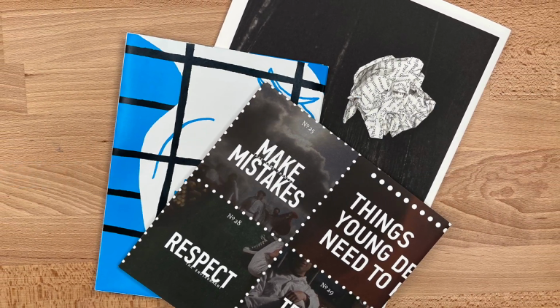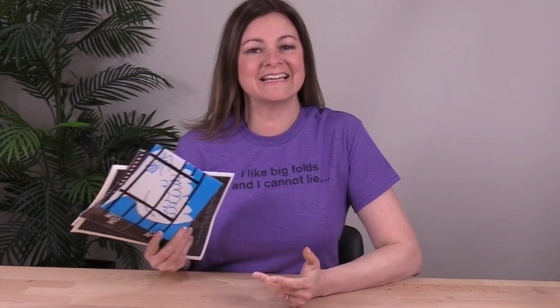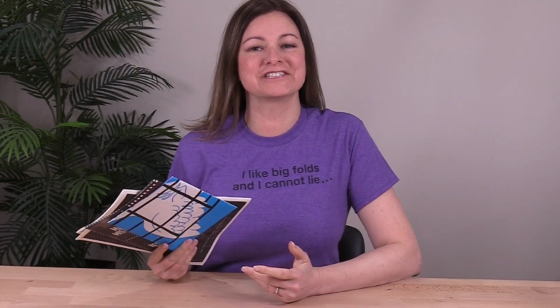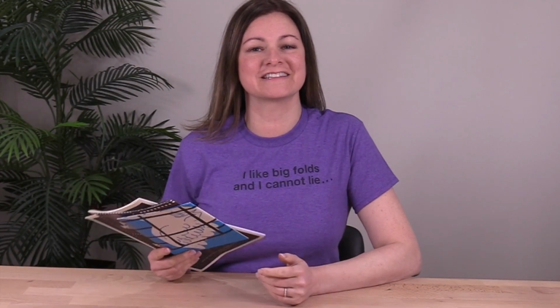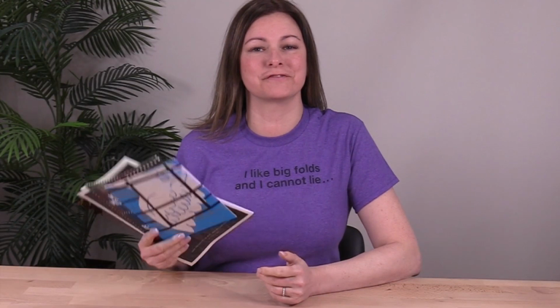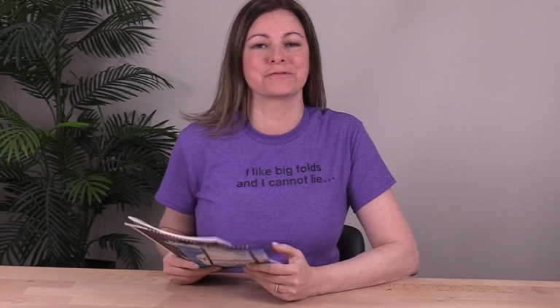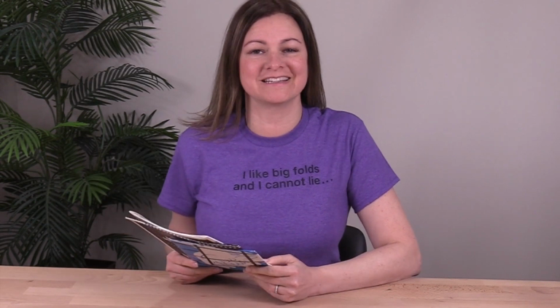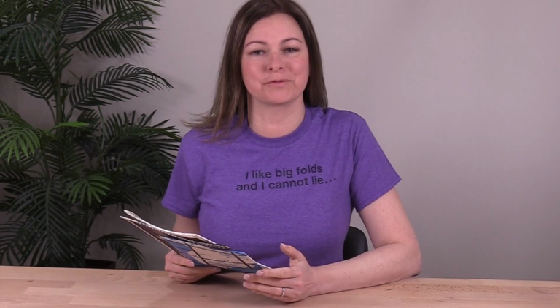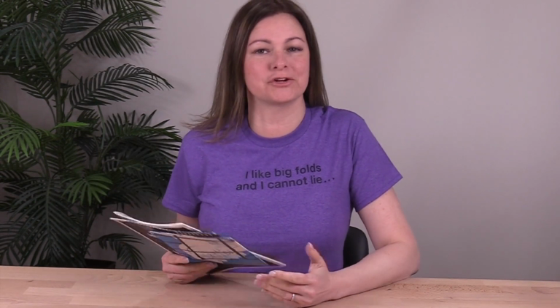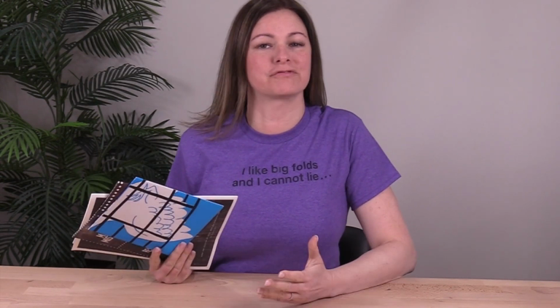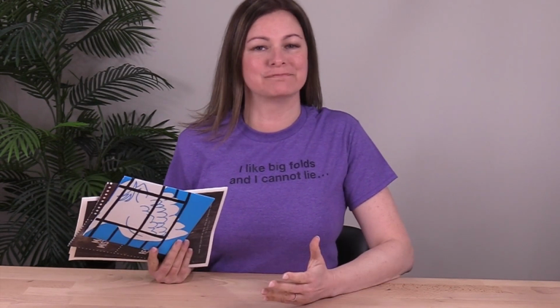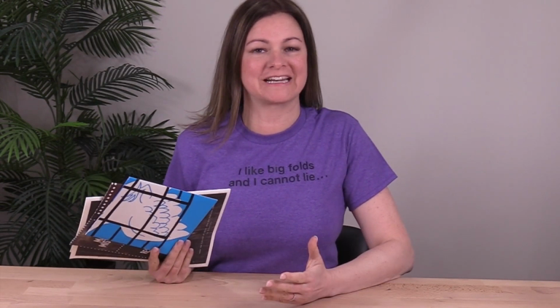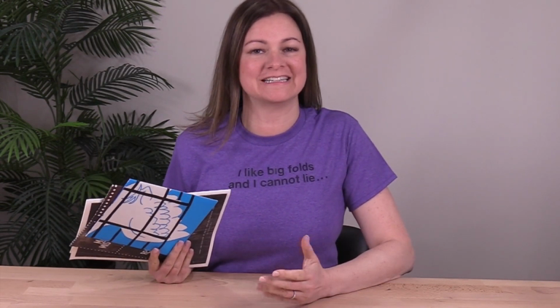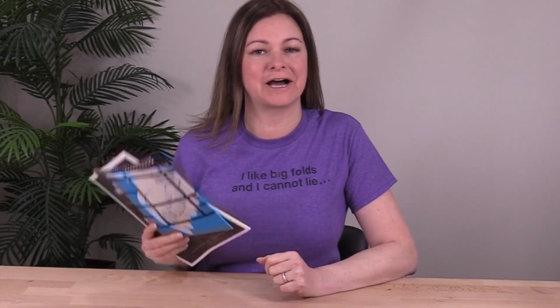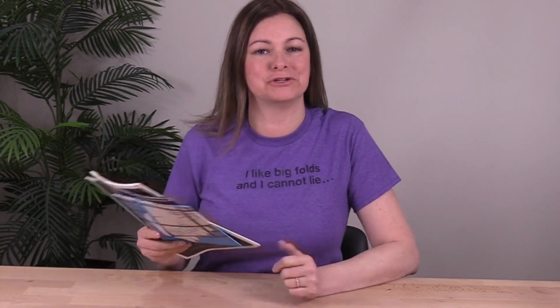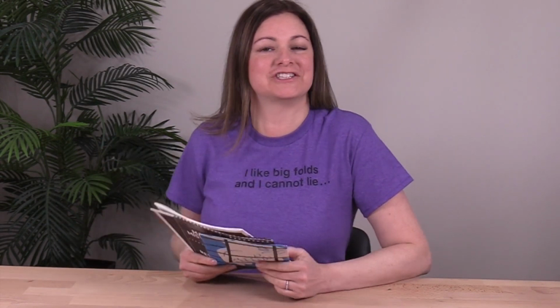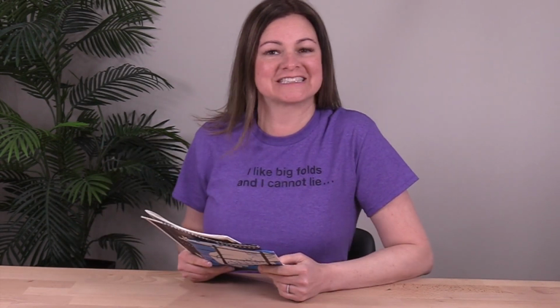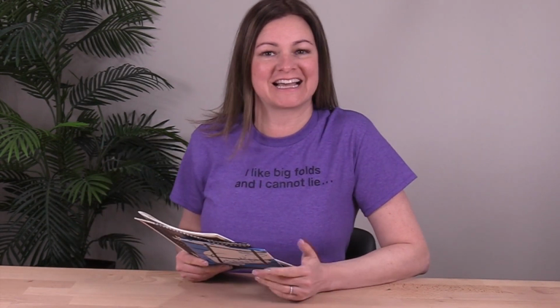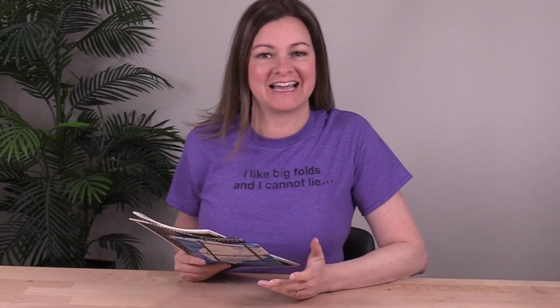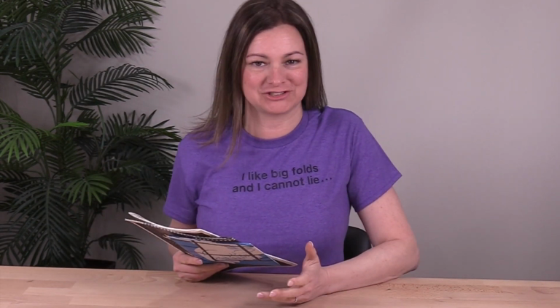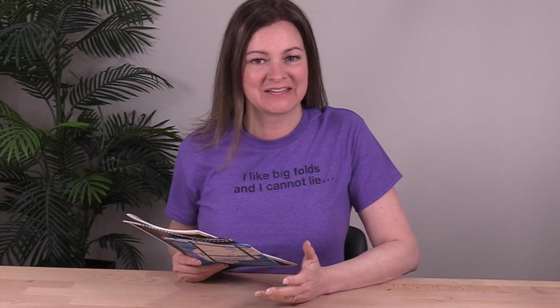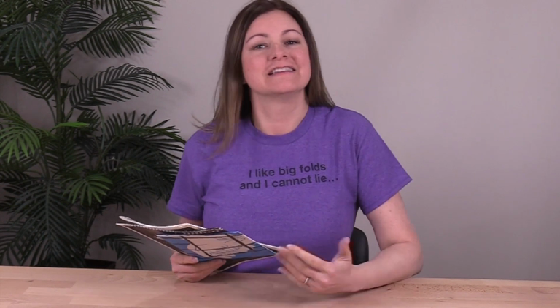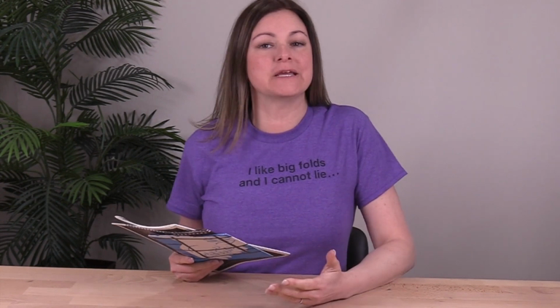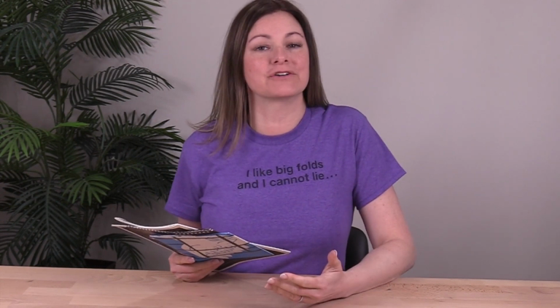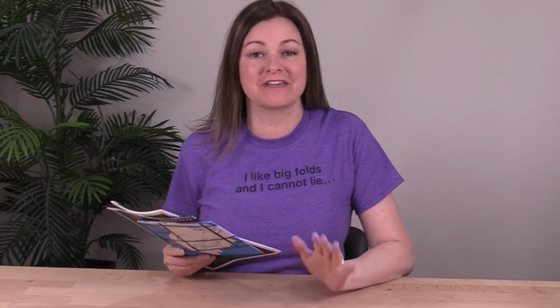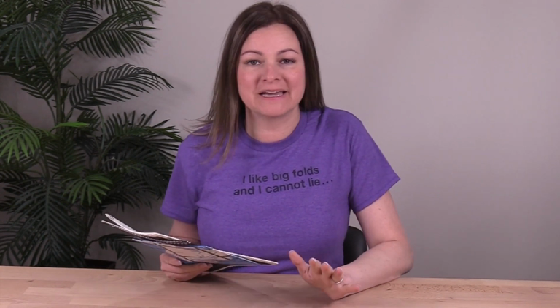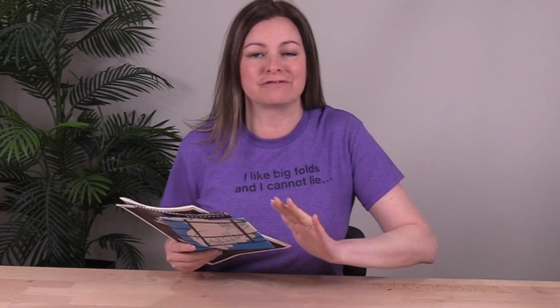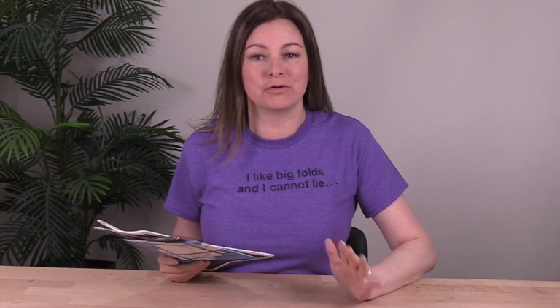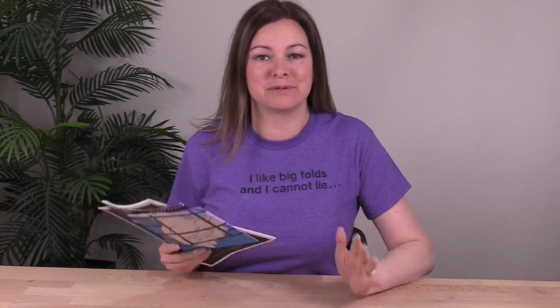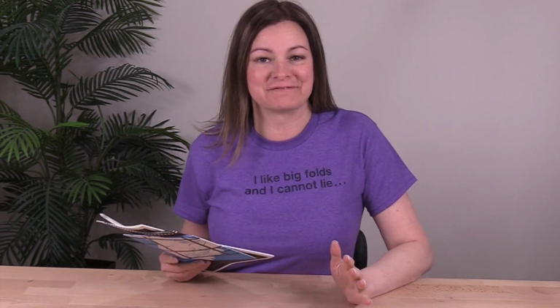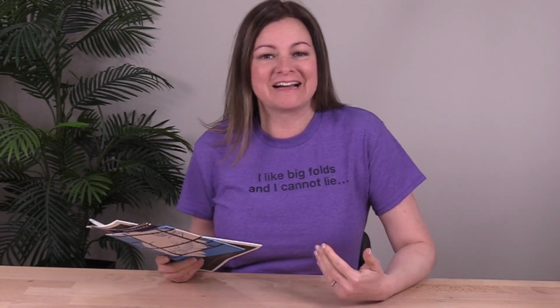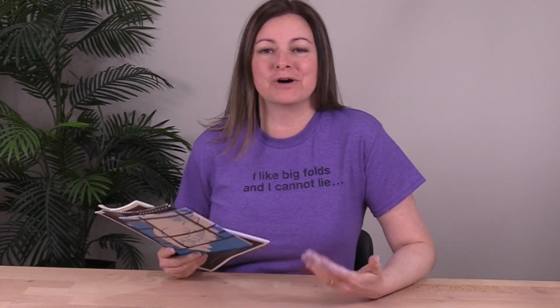Hey, it's Trish and this is Fold of the Week, a show where I share powerful print marketing ideas to help you achieve success on any budget. This week we're going to think big and fold bigger — I've got one oversized fold featured in three different sizes and proportions.